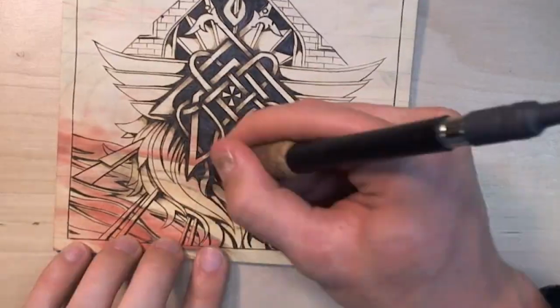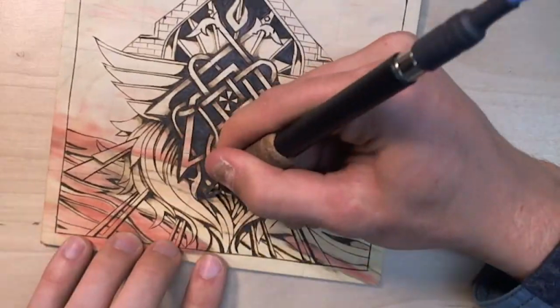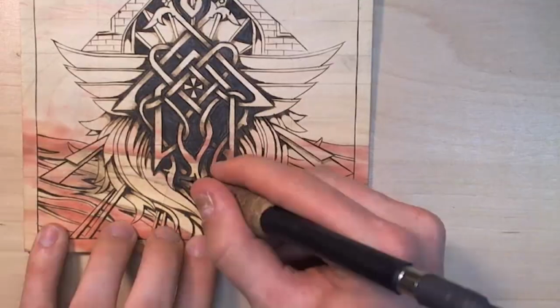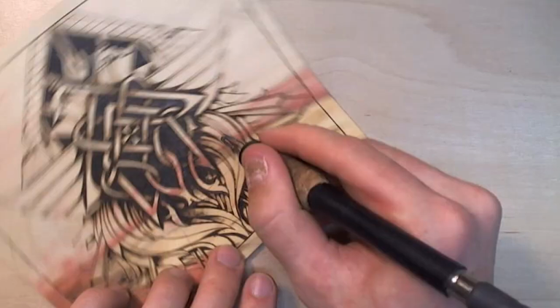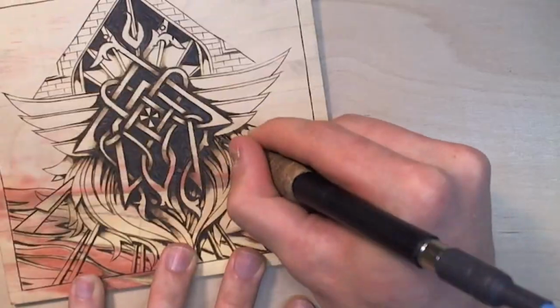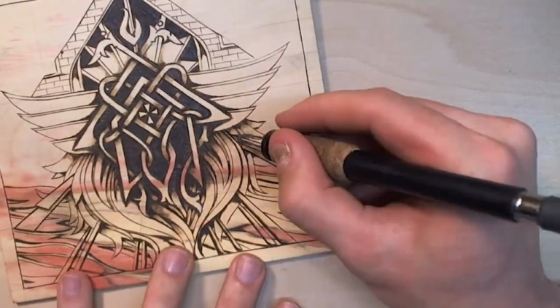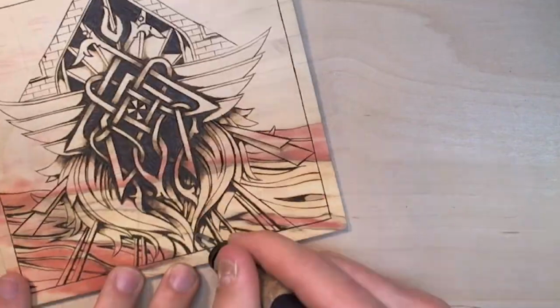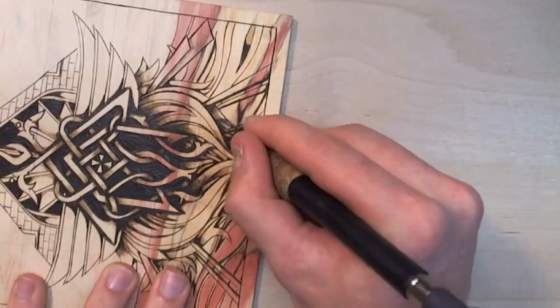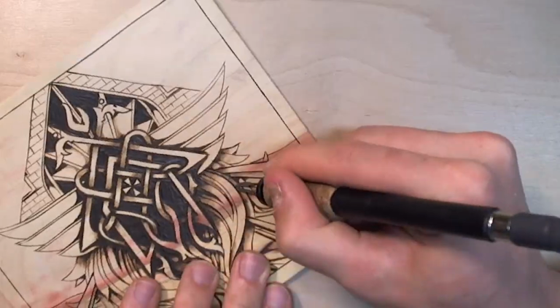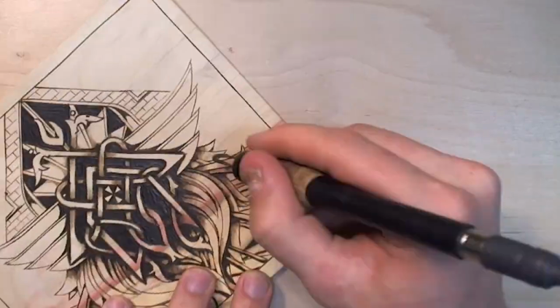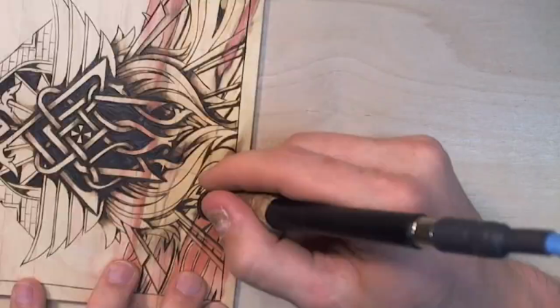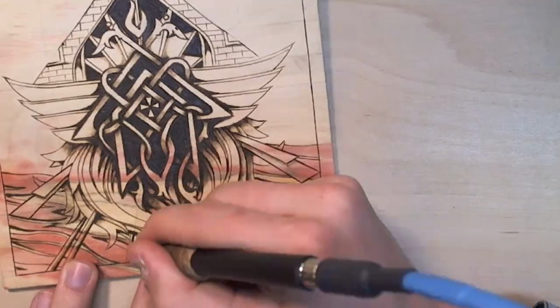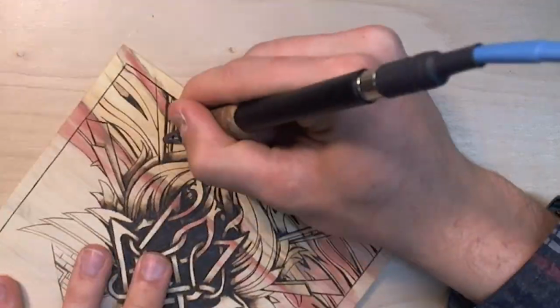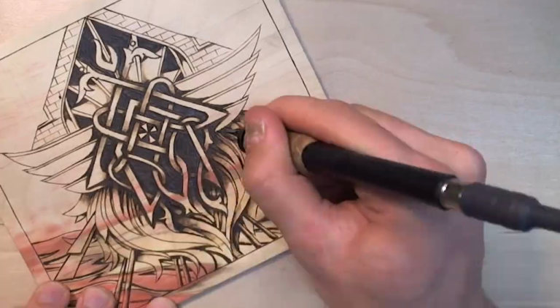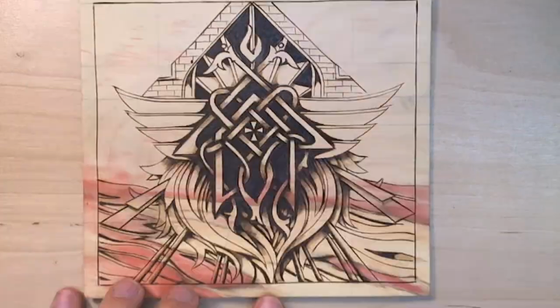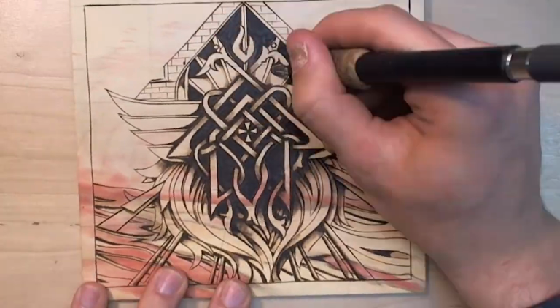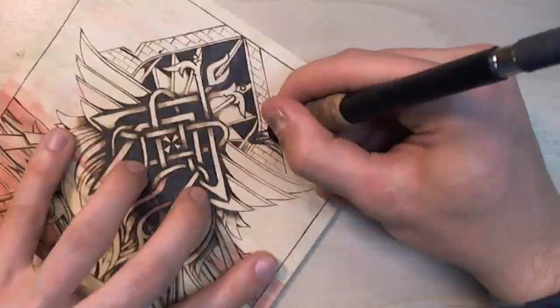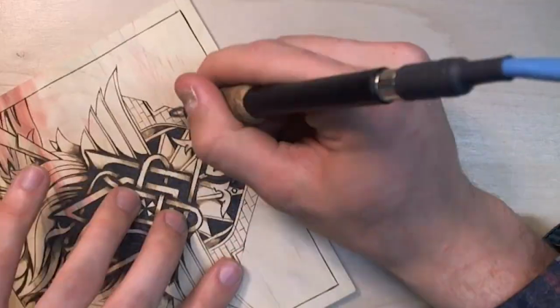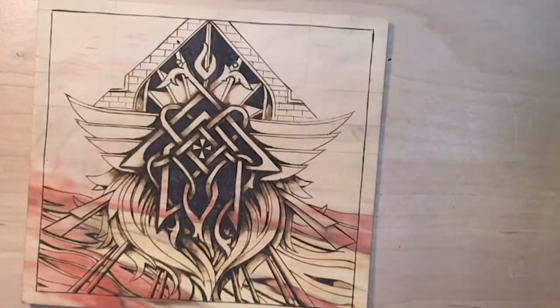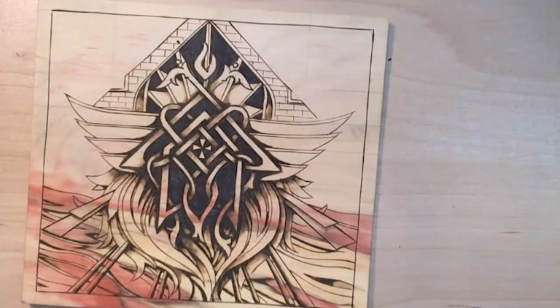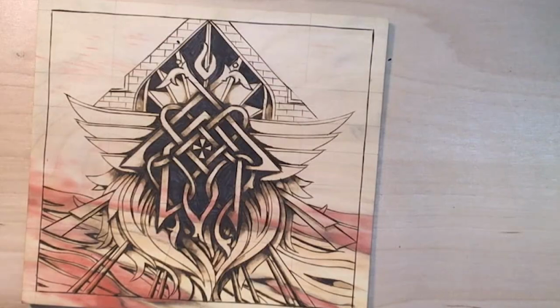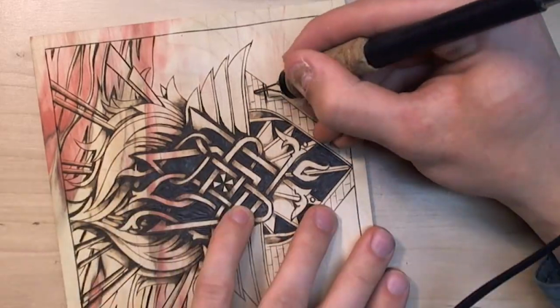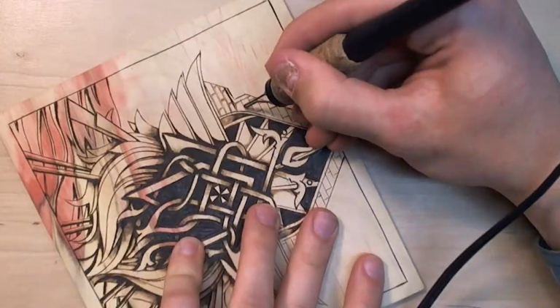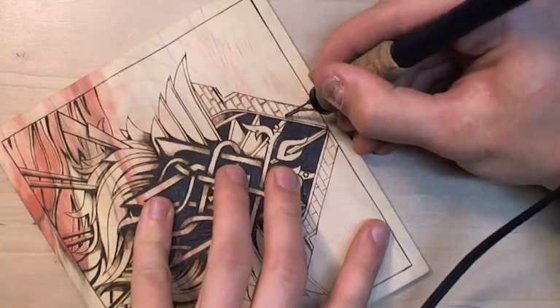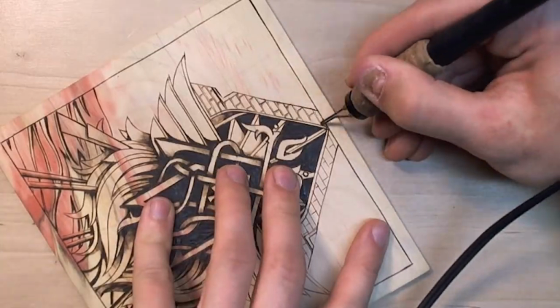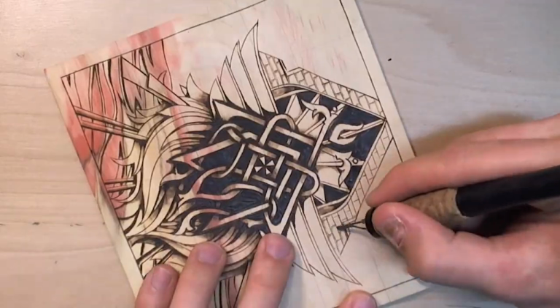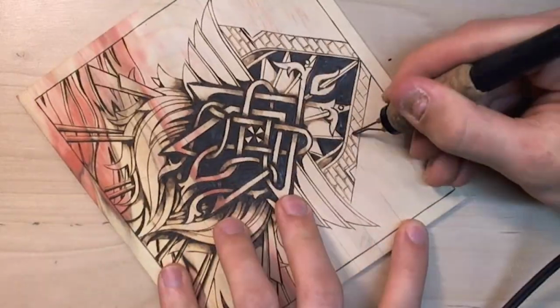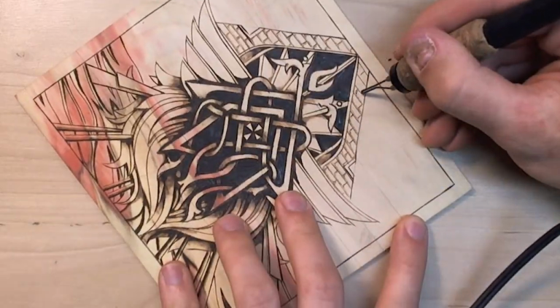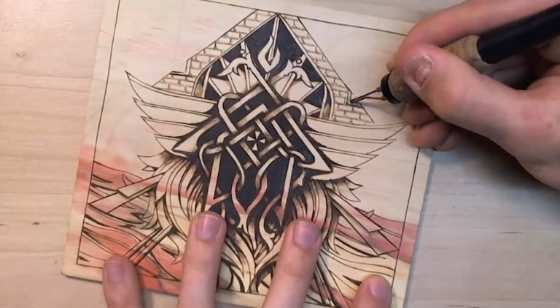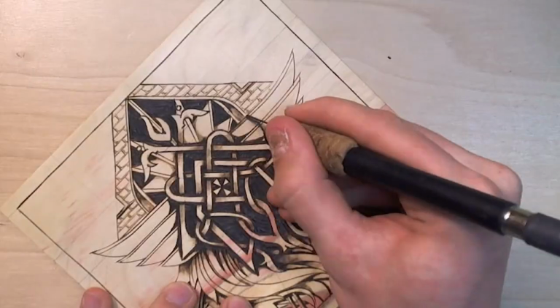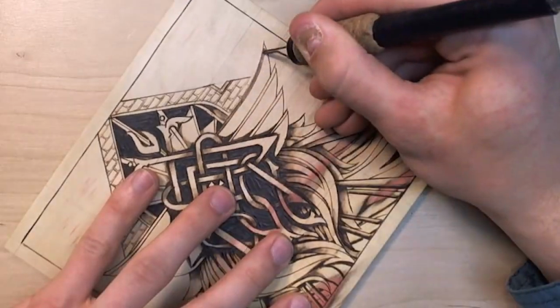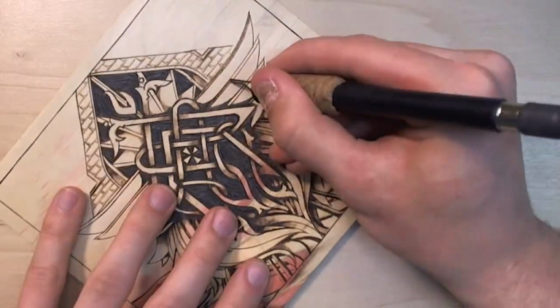This took me about three and a half hours, maybe a little more, but I did it in two separate sittings on two different days. Also, I should have some cool stuff coming up soon — just a teaser.